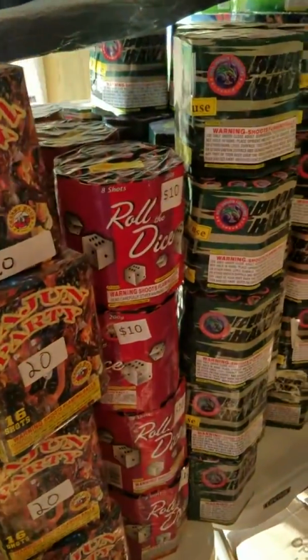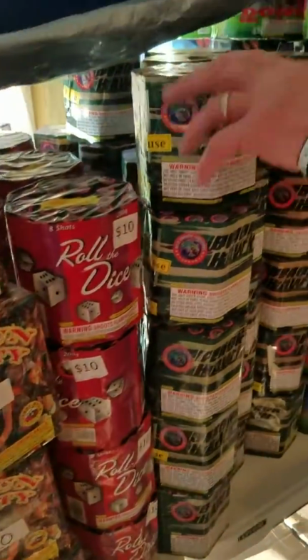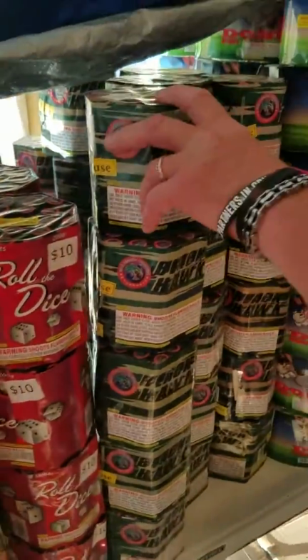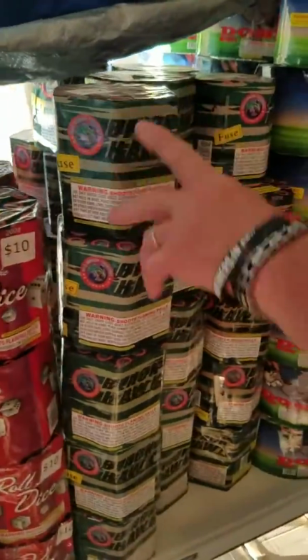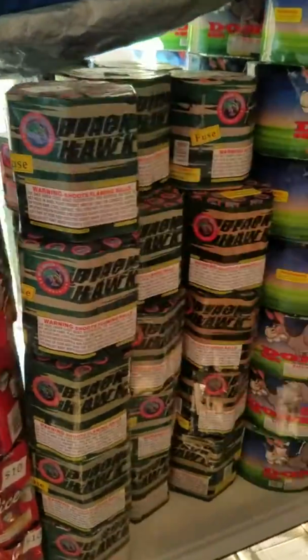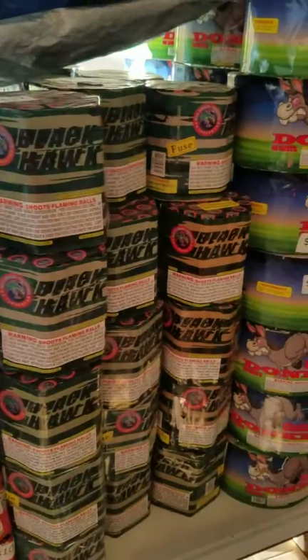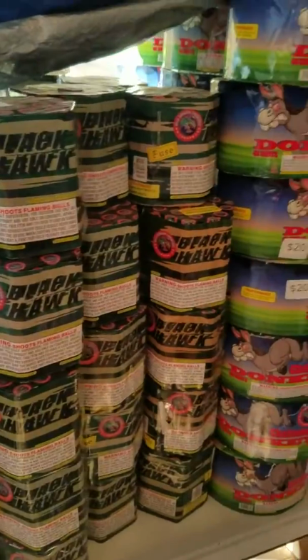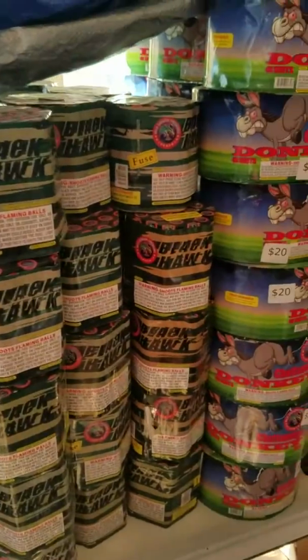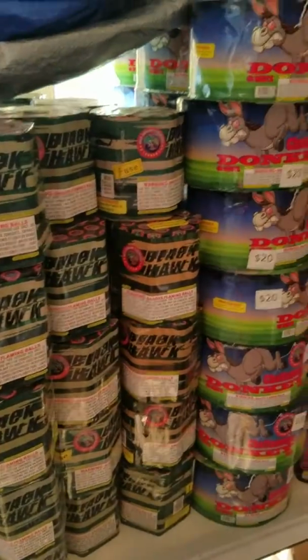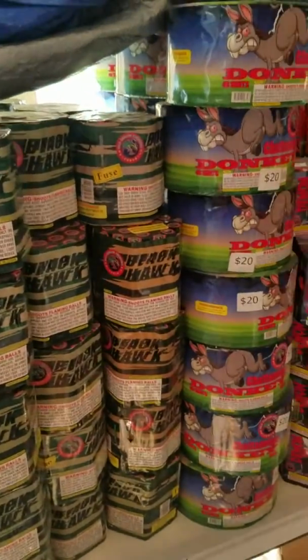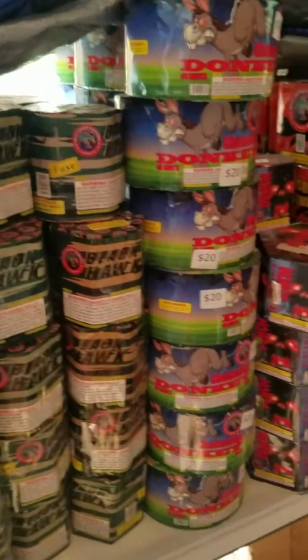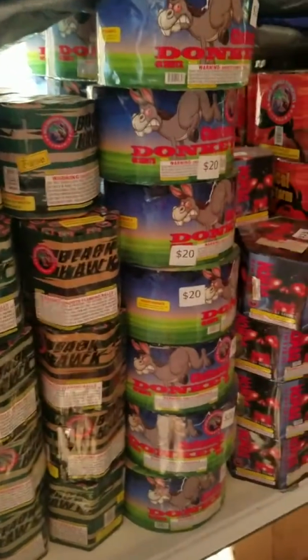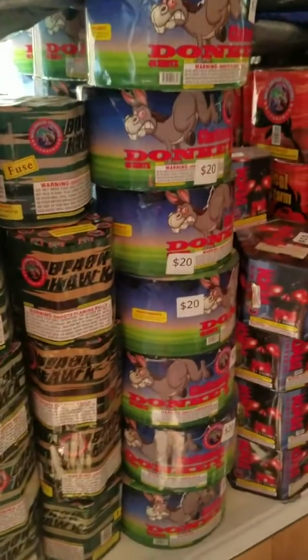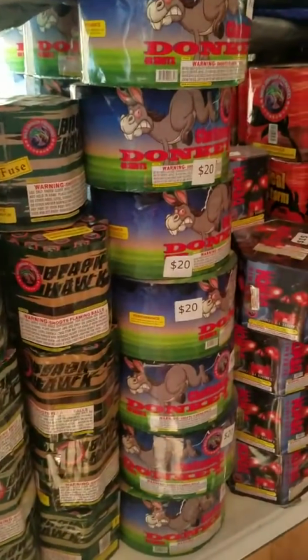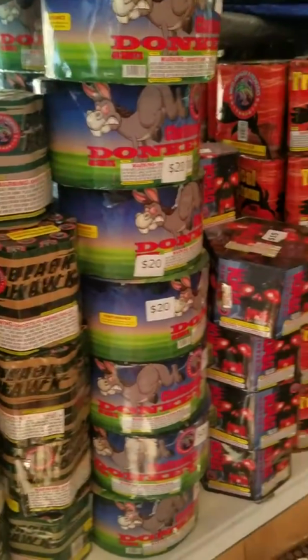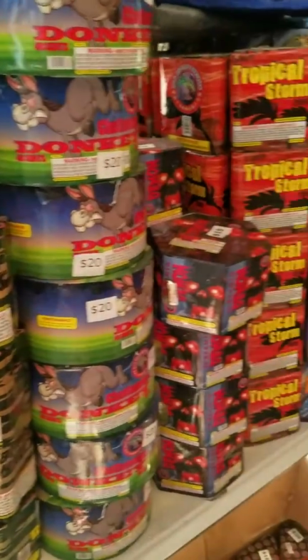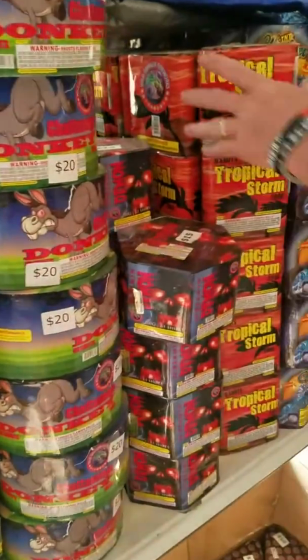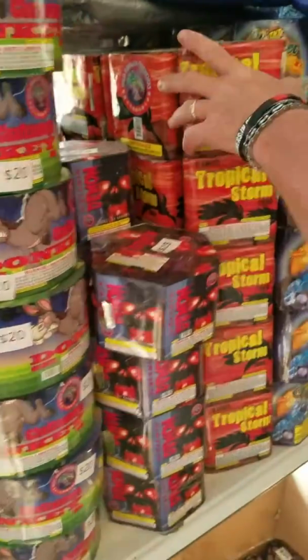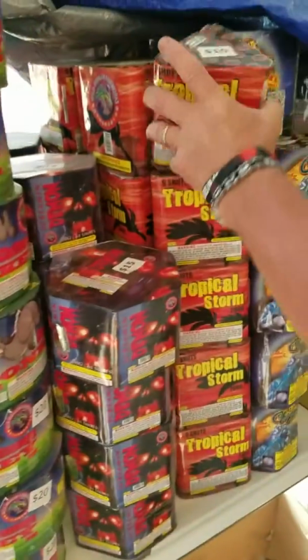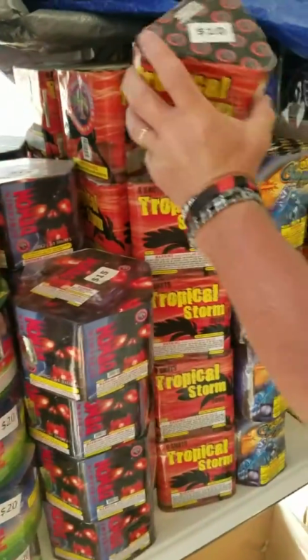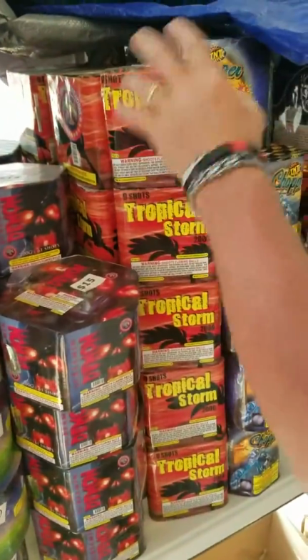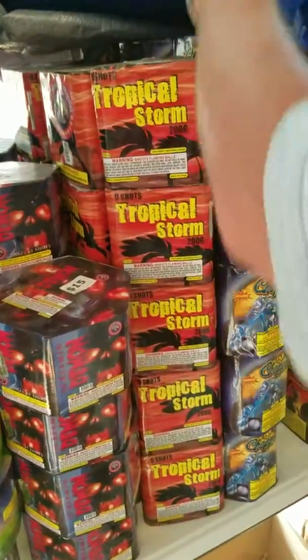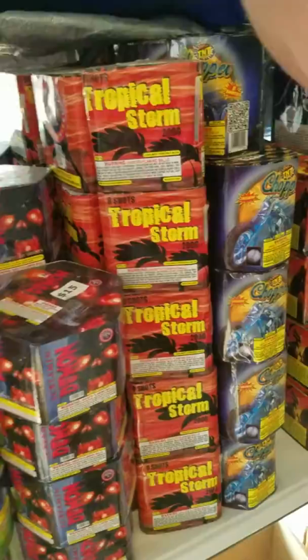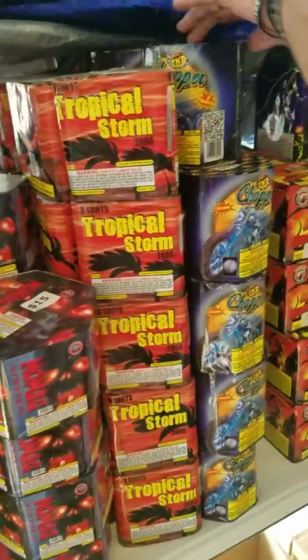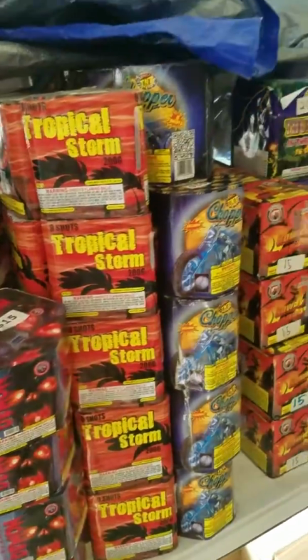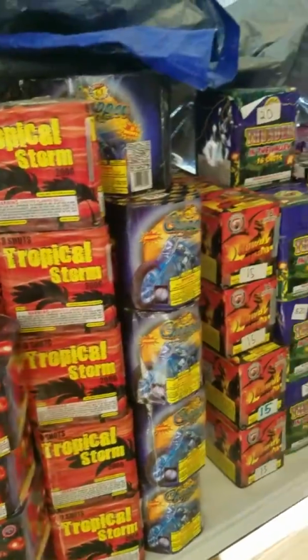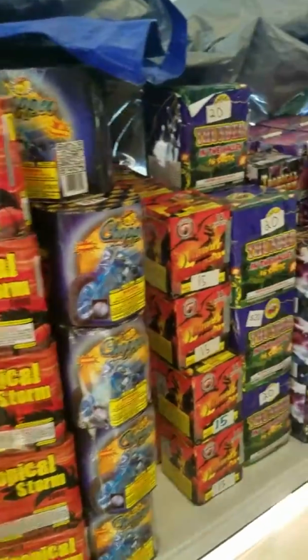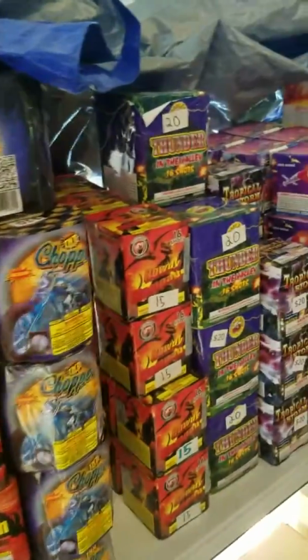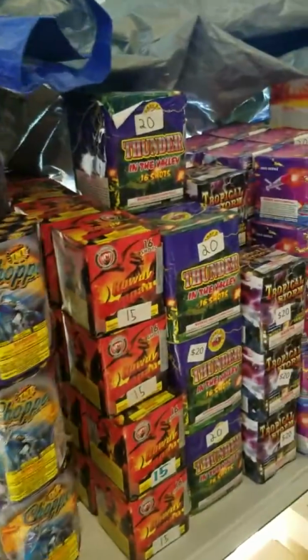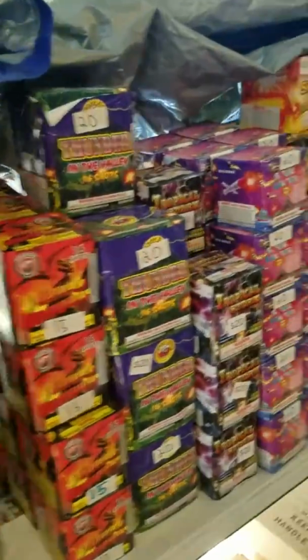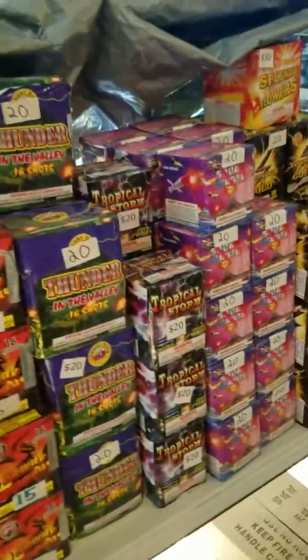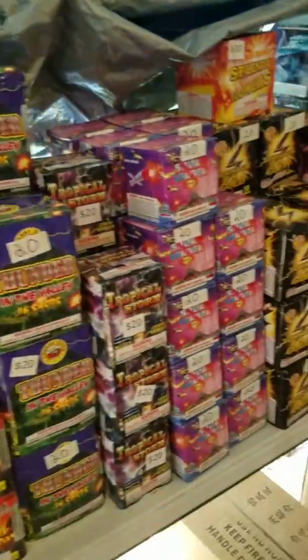They shoot way up in the sky and do nice colors. Got real nice ones here for 10 bucks. It's all kinds of different ones.